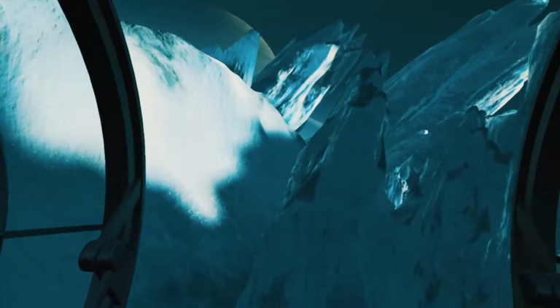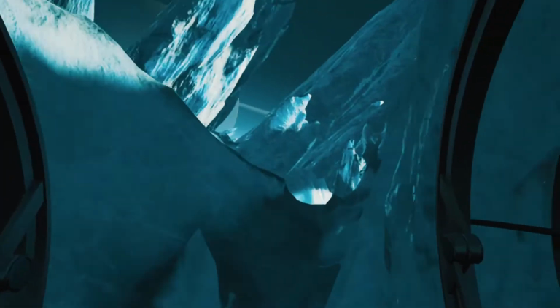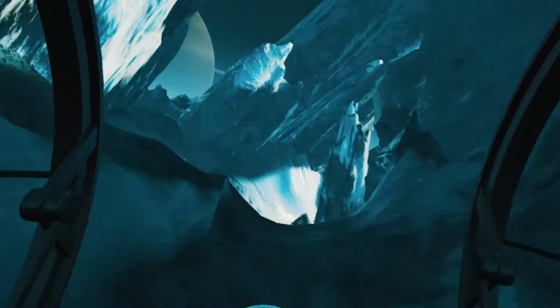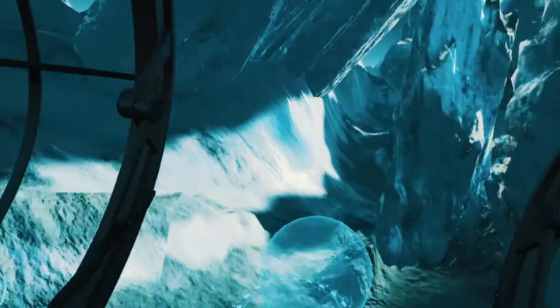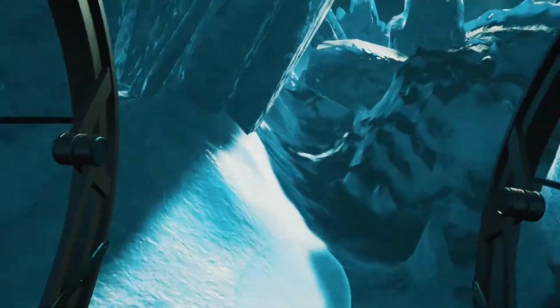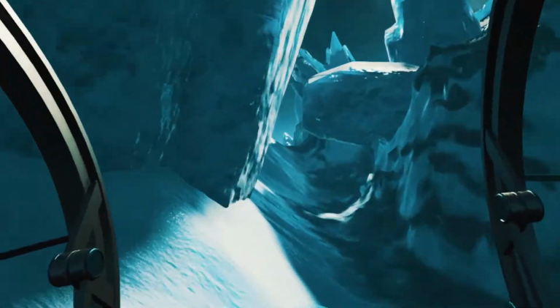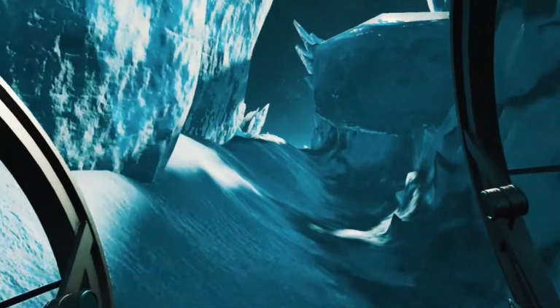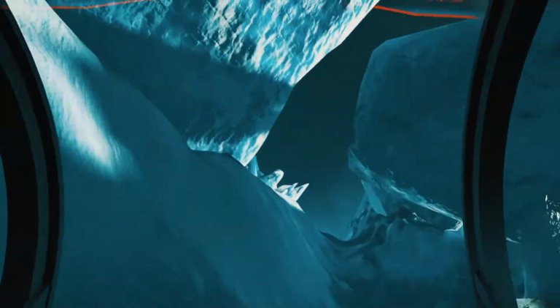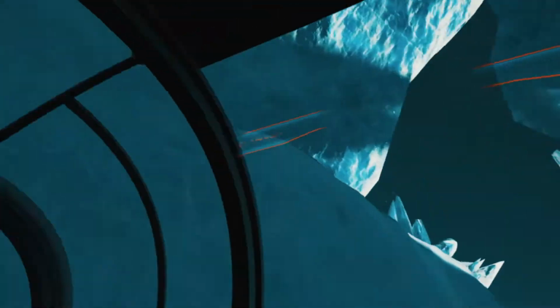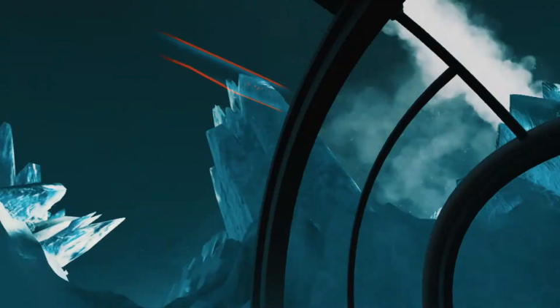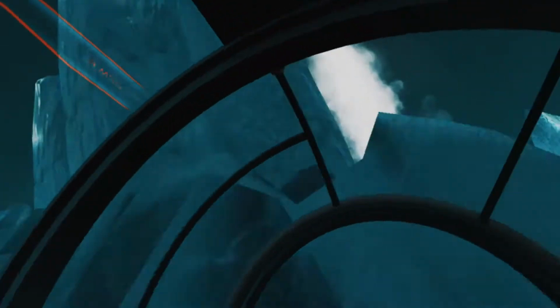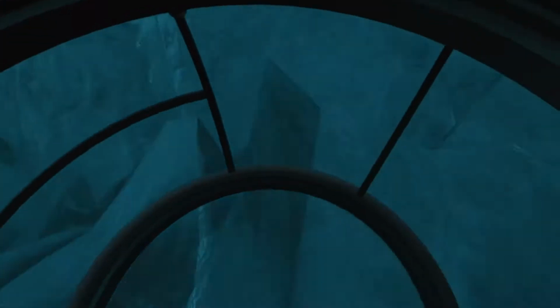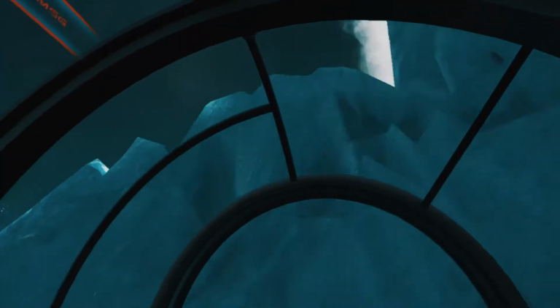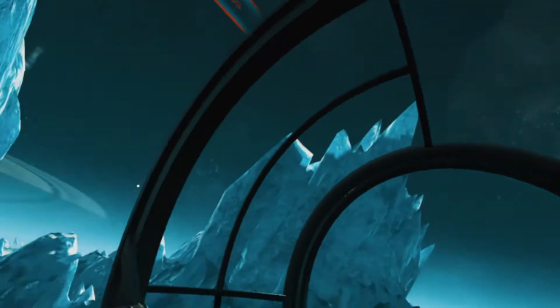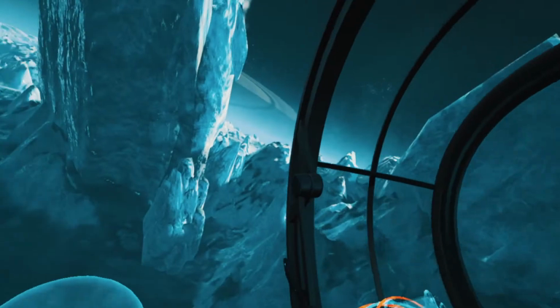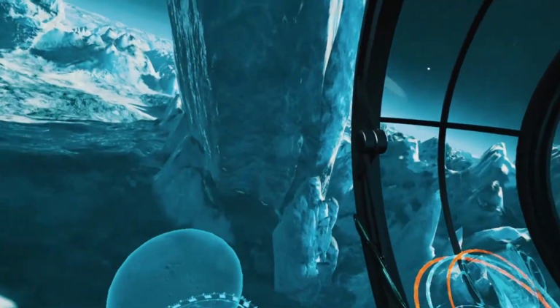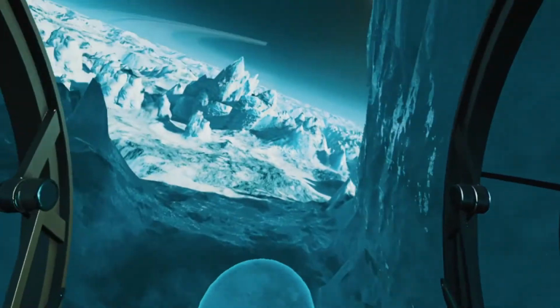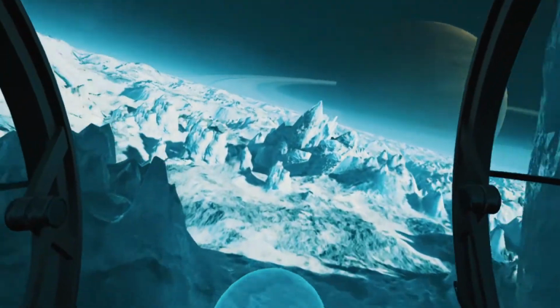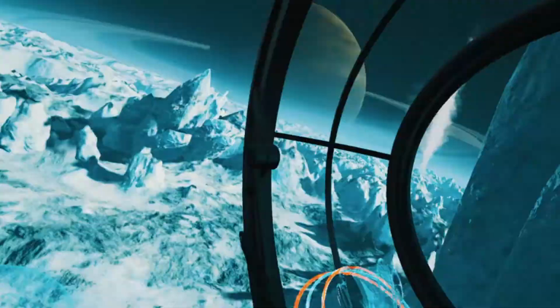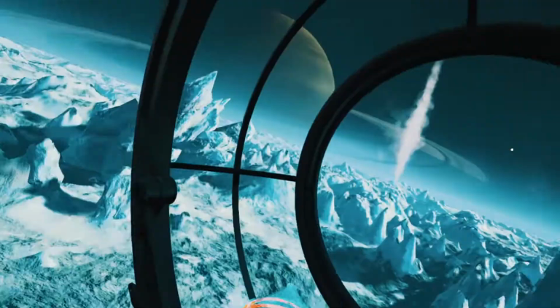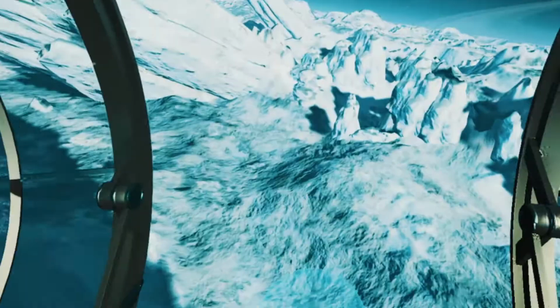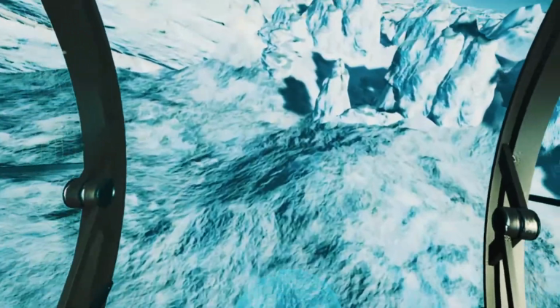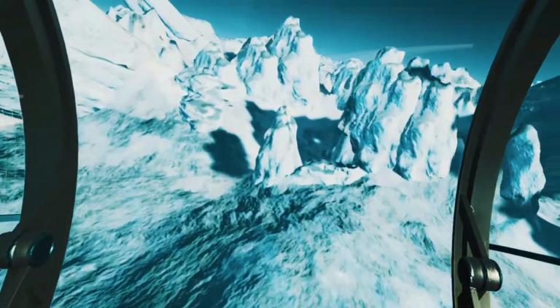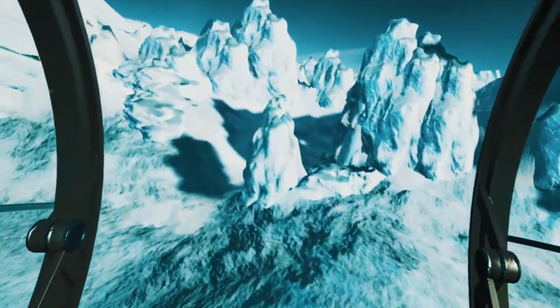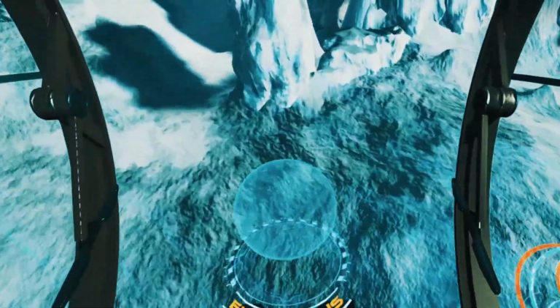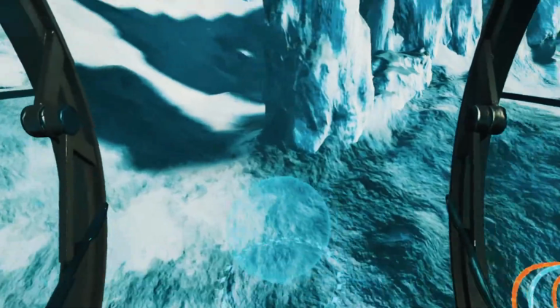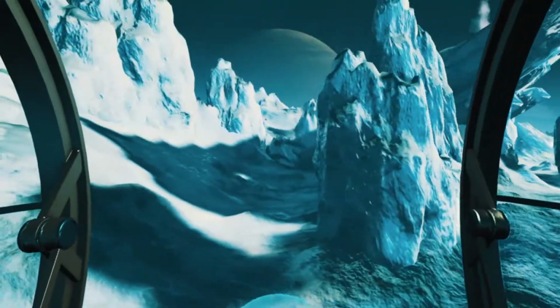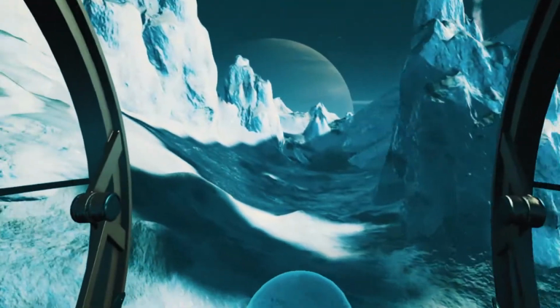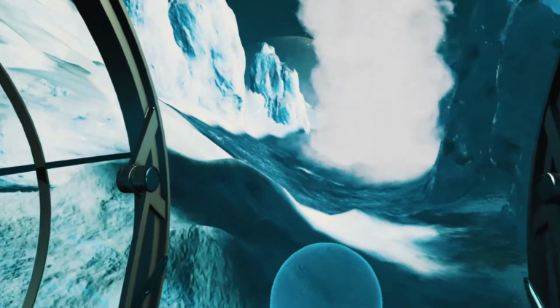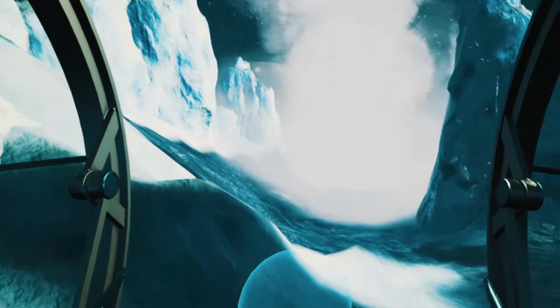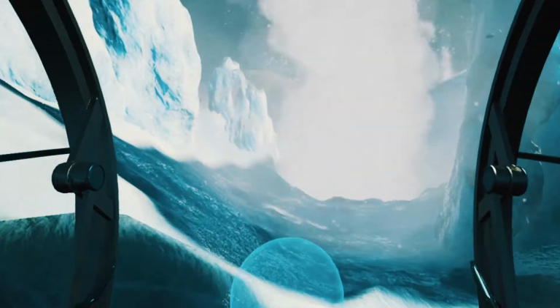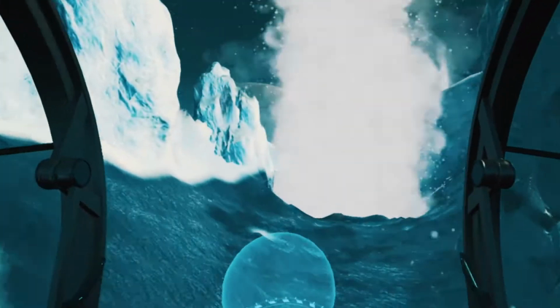On Enceladus, we can see there are ice geysers. They spew material with steam, gases, ice crystals, and organic particles. You can now witness one of the eruptions.